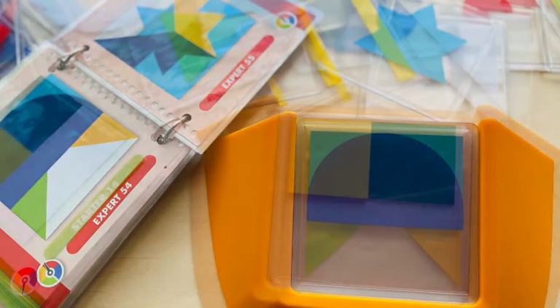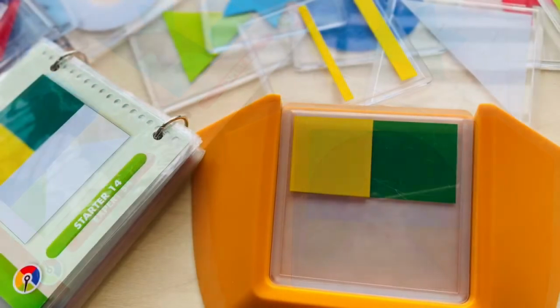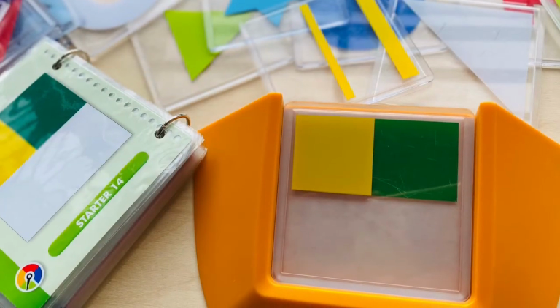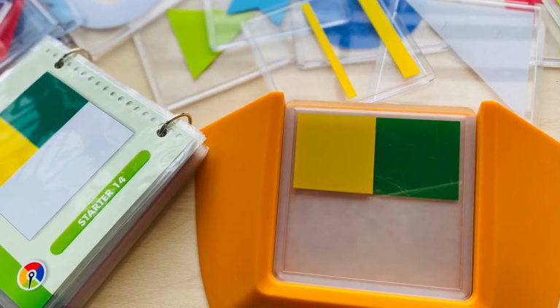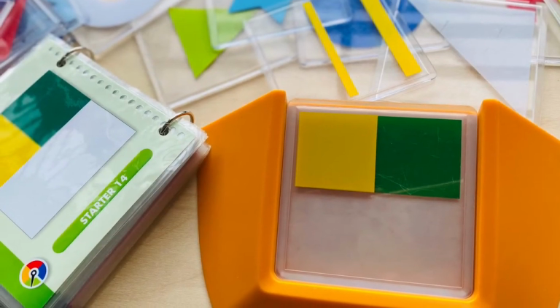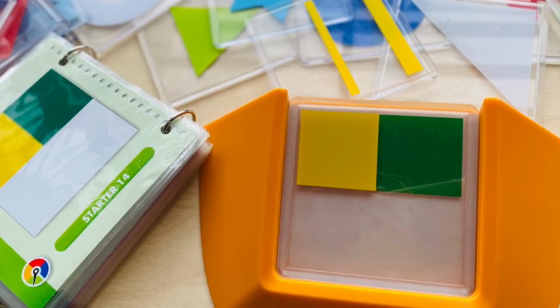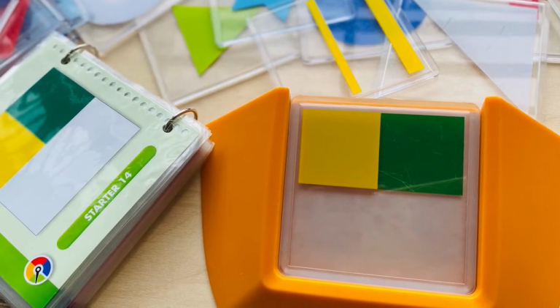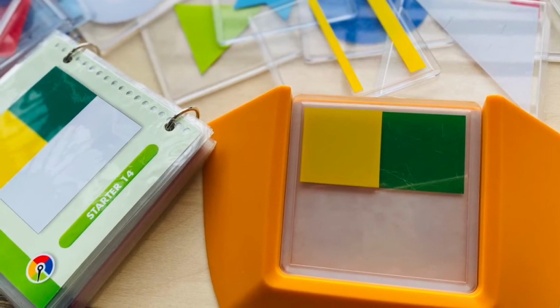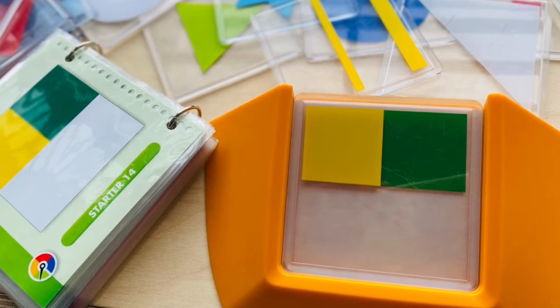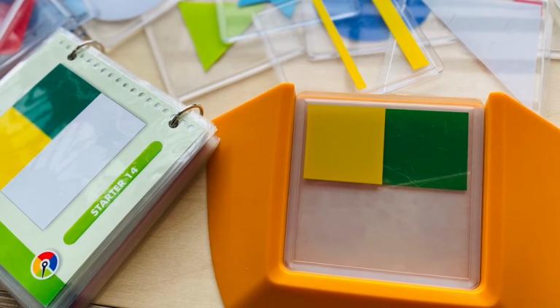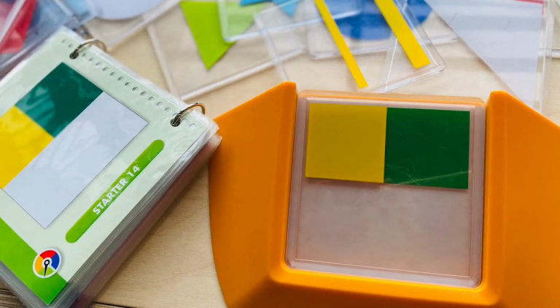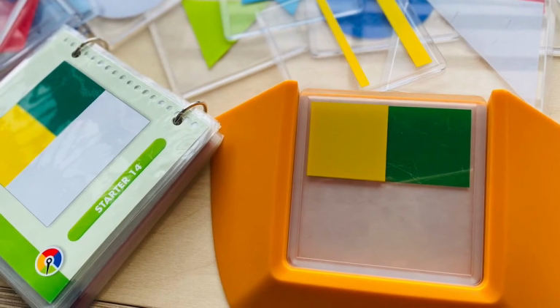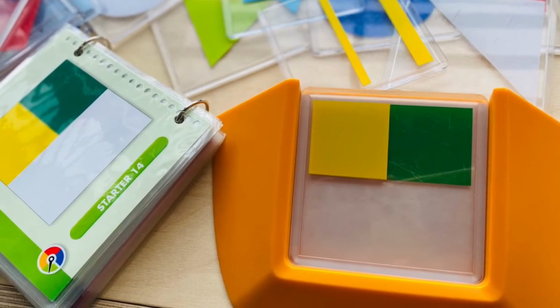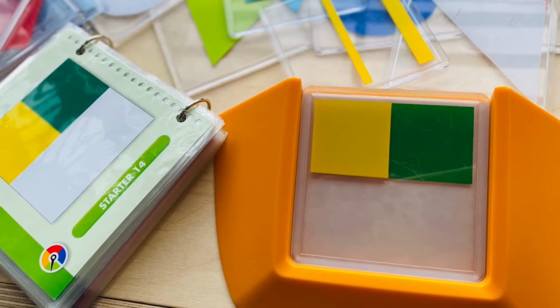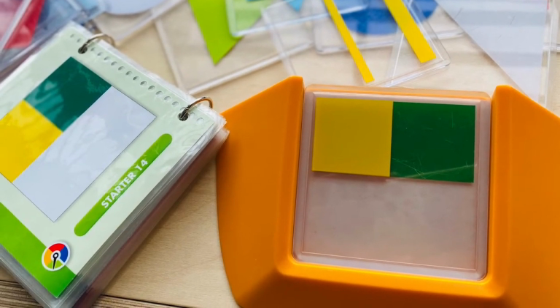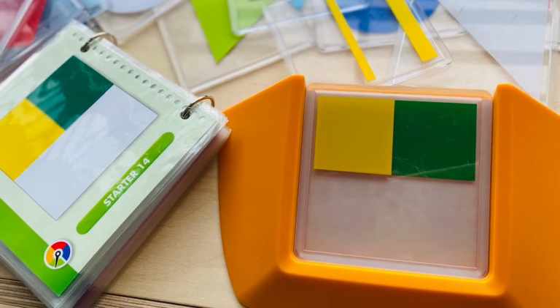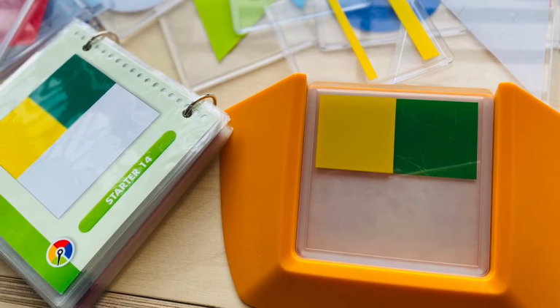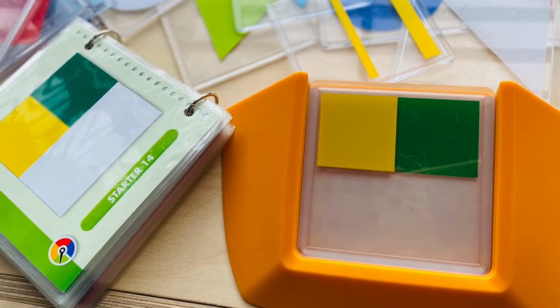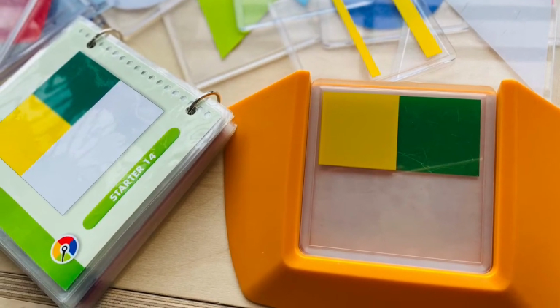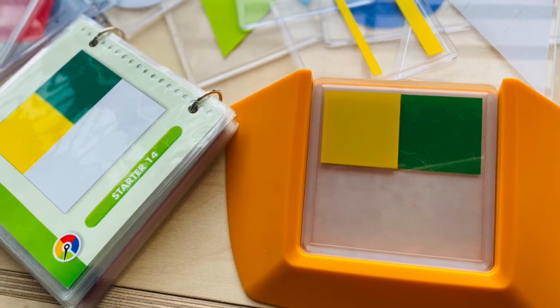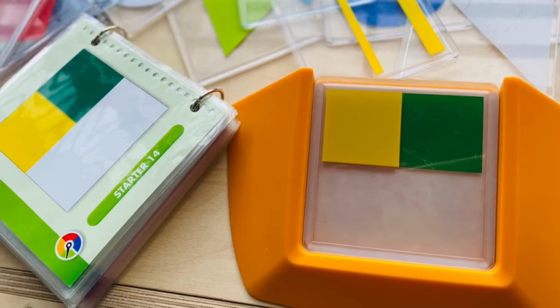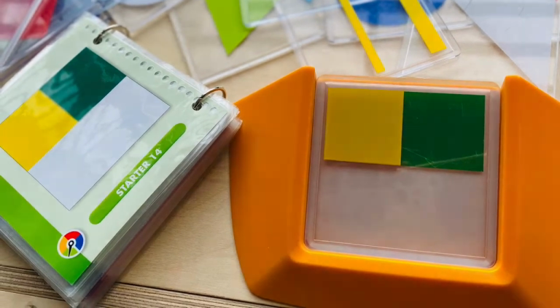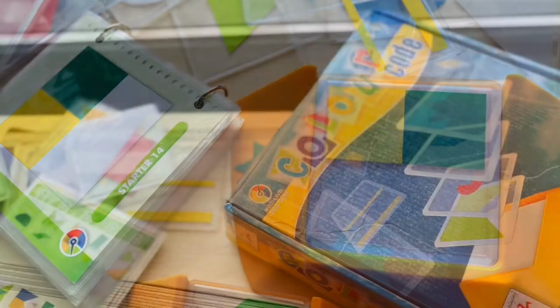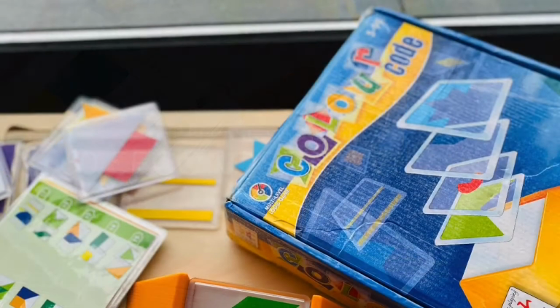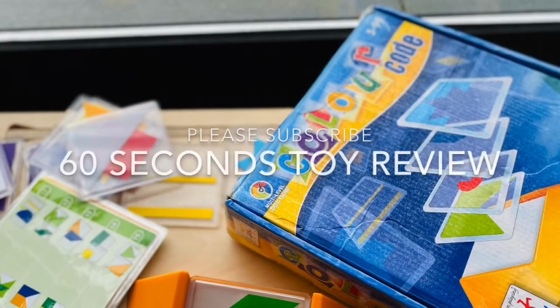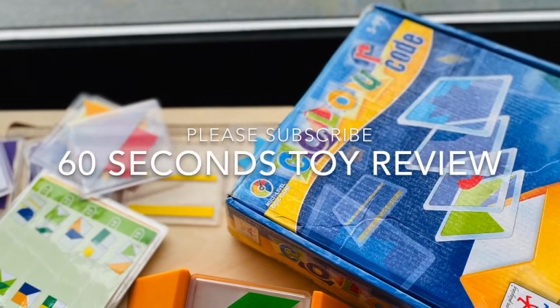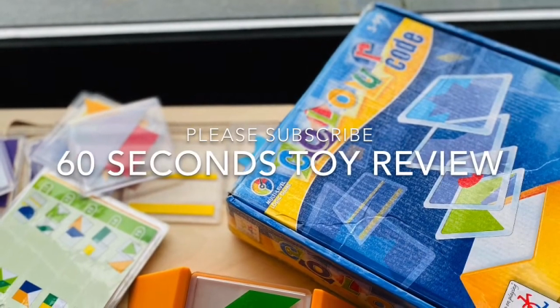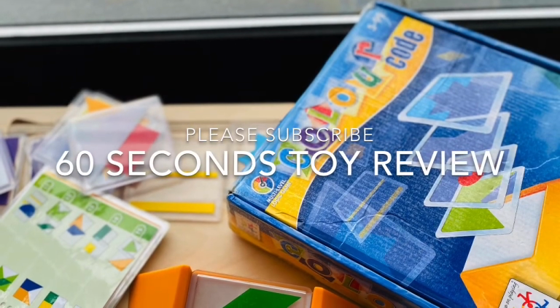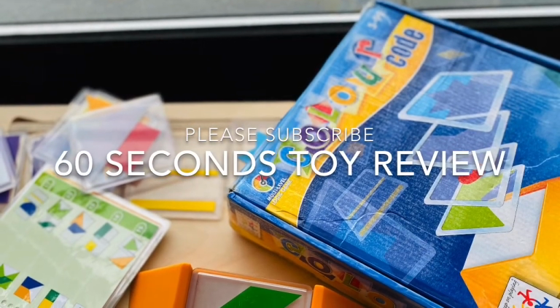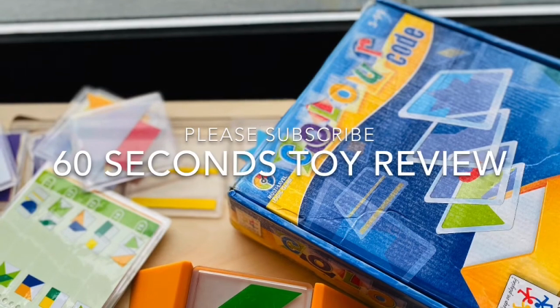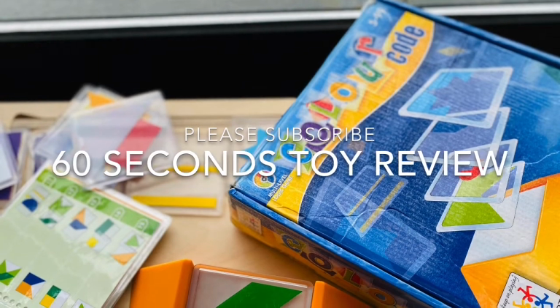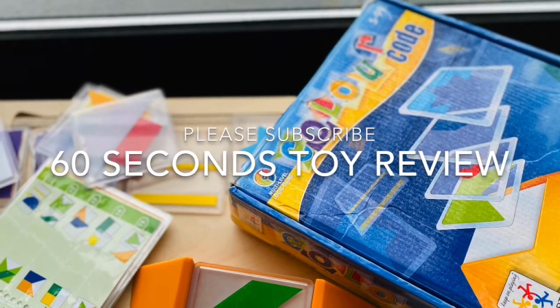There are a total of 100 challenges with different levels of difficulty. My 4-year-old loves the game and is happy to play with it independently. This is a real fun game that both kids and adults can have a go and will find joy in it.